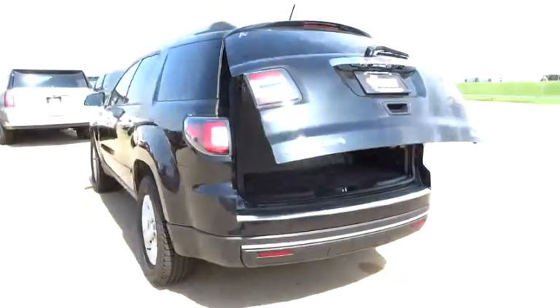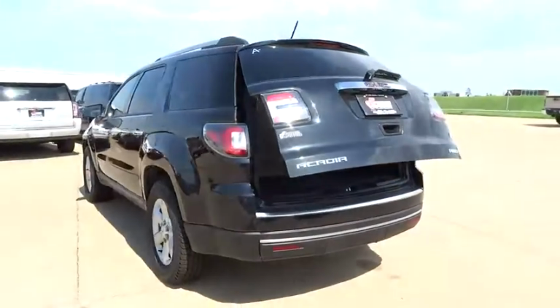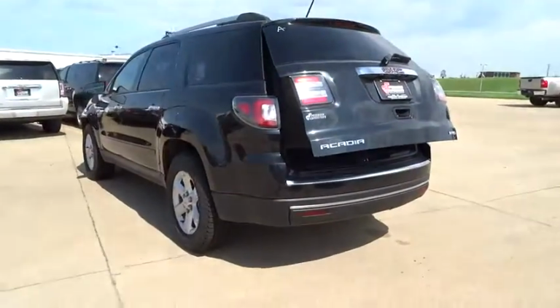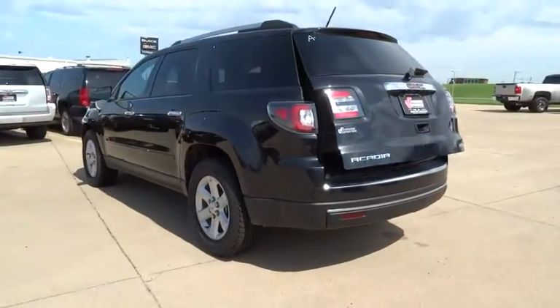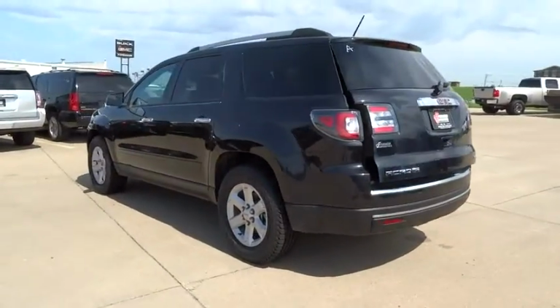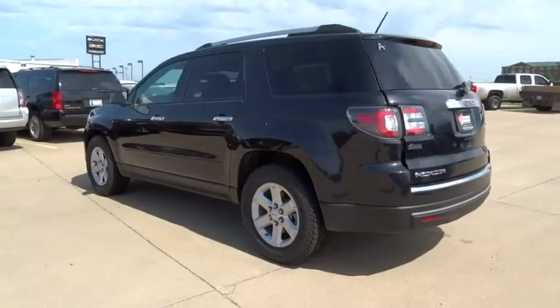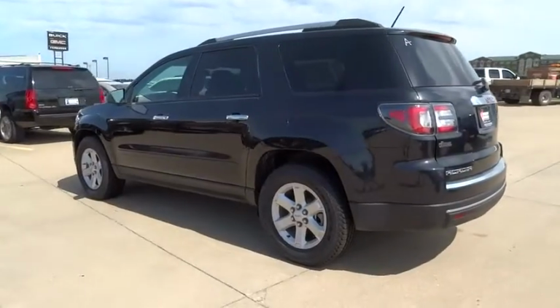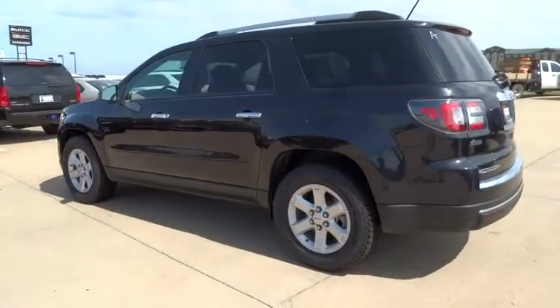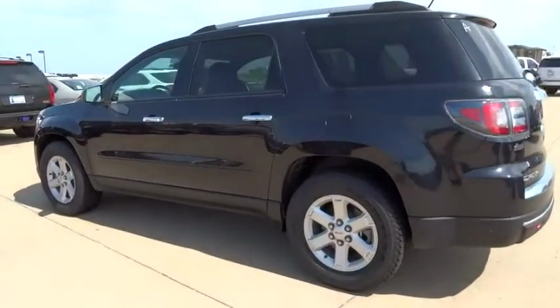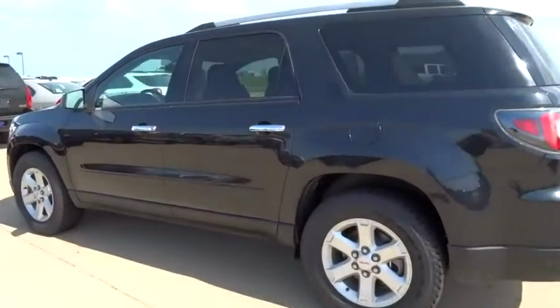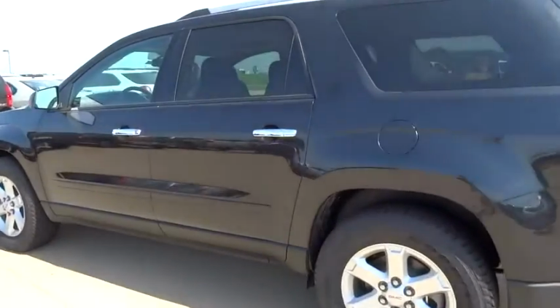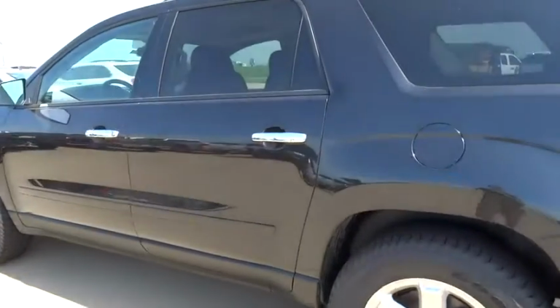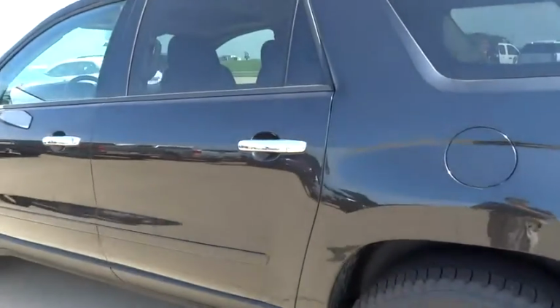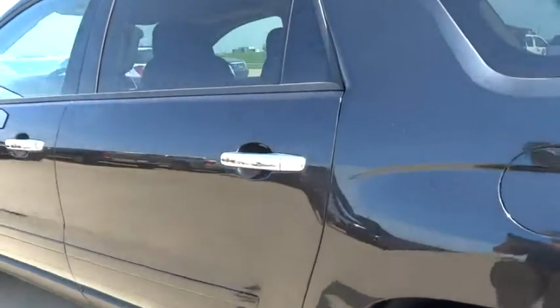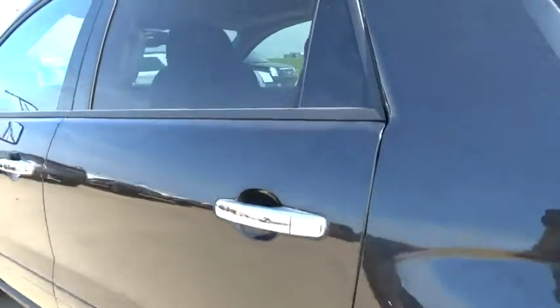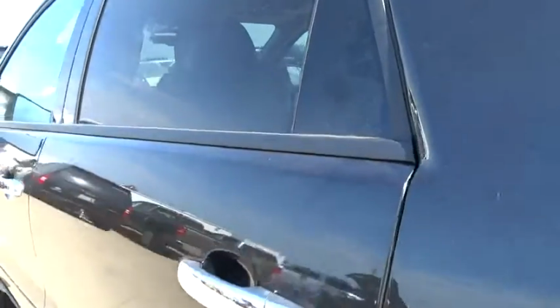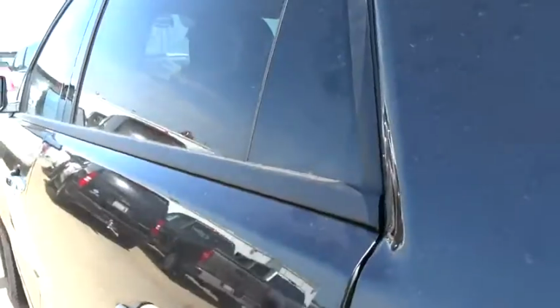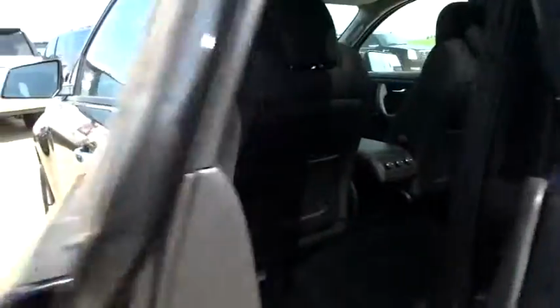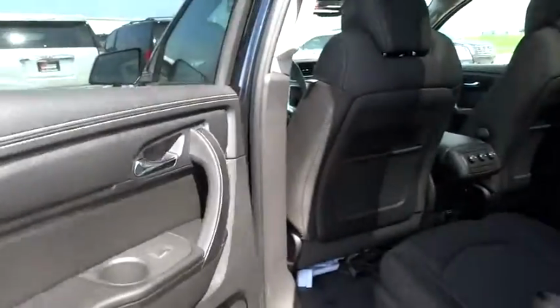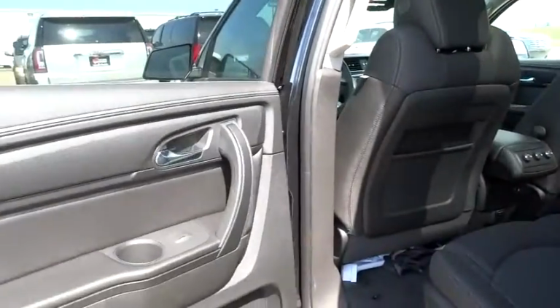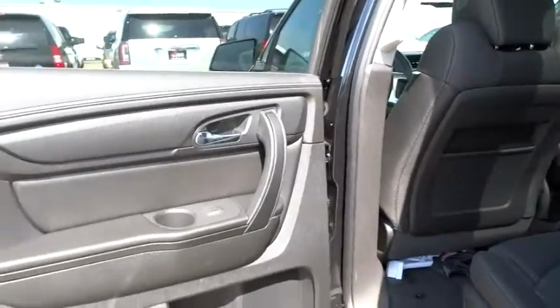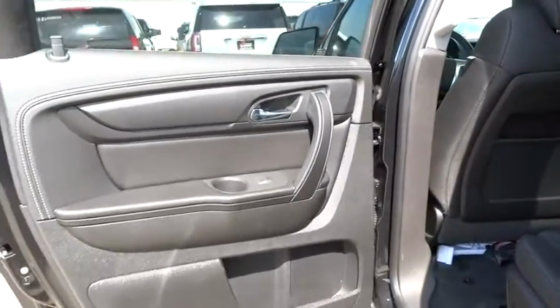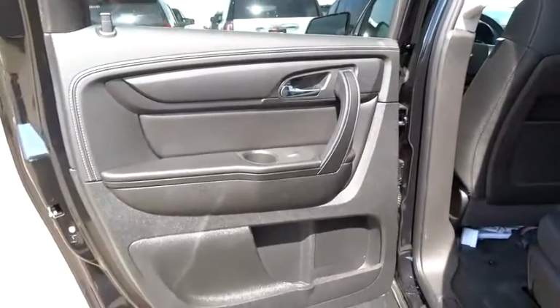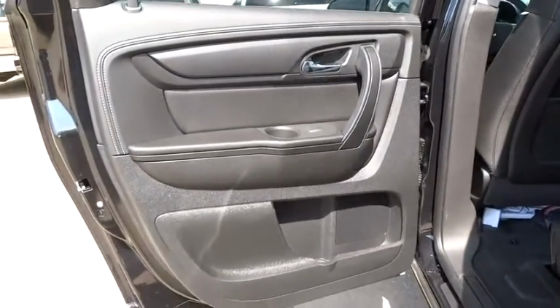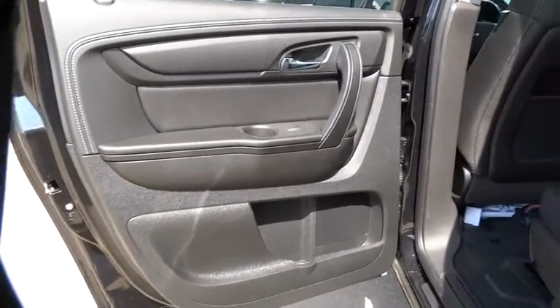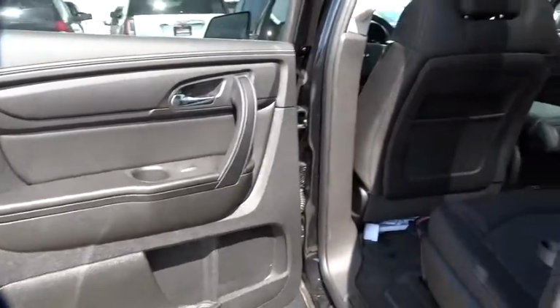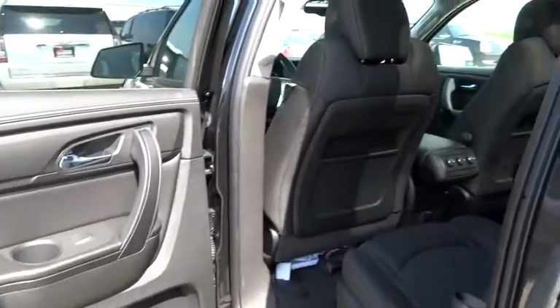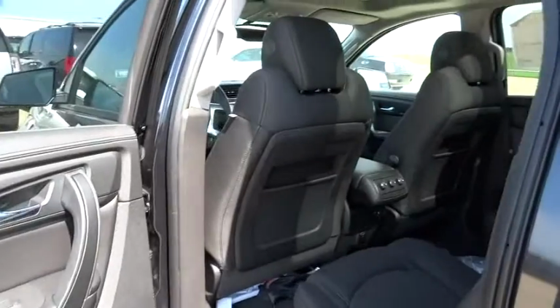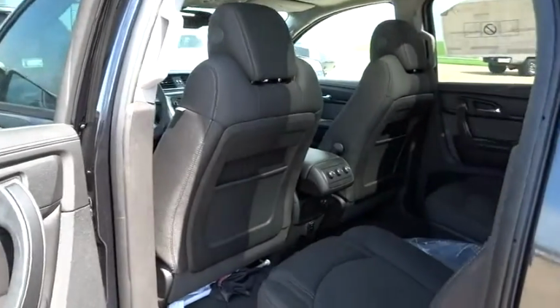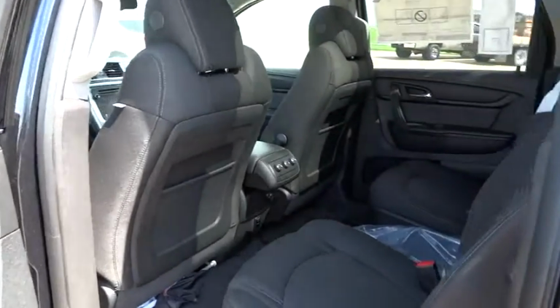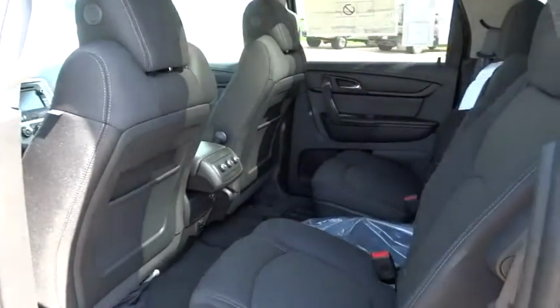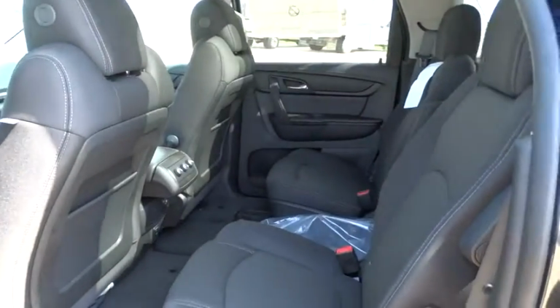Auto dimming rearview mirror, PPO, cruise control, keyless entry, floor mats, four-wheel disc brakes, Bluetooth, aluminum wheels, FWD, climate control, rear defrost, AM FM stereo radio, and CD player.